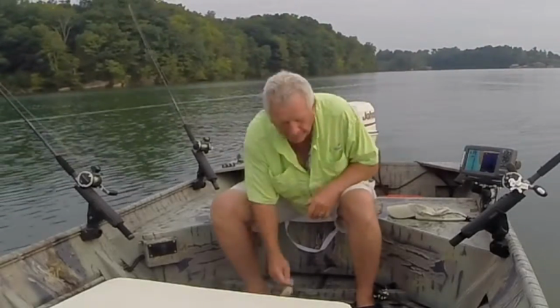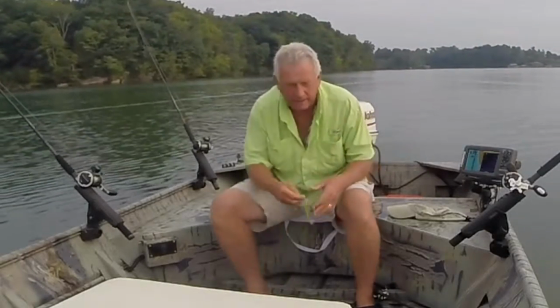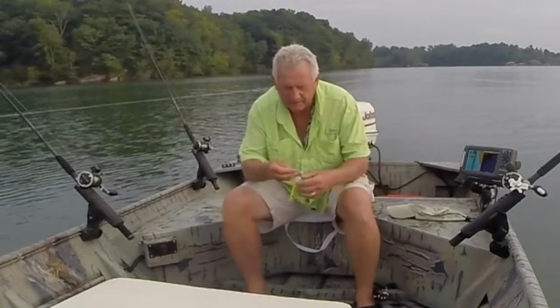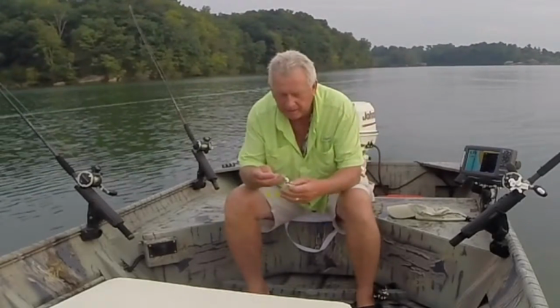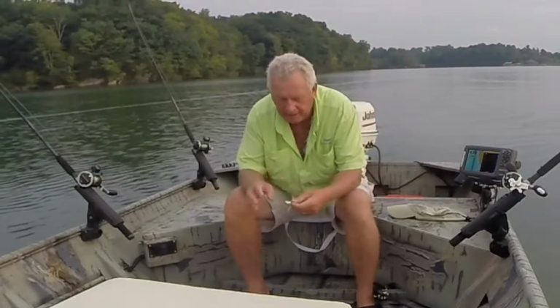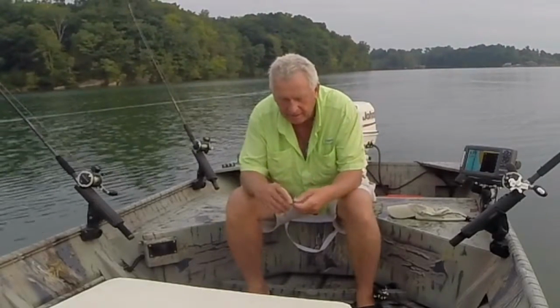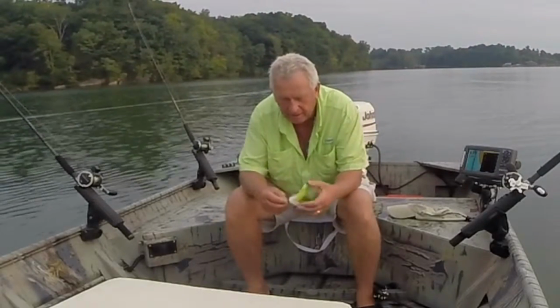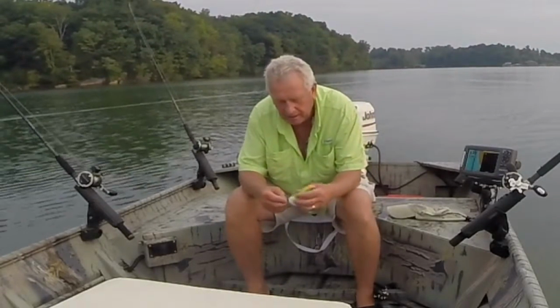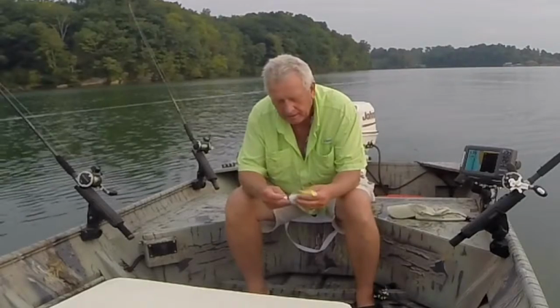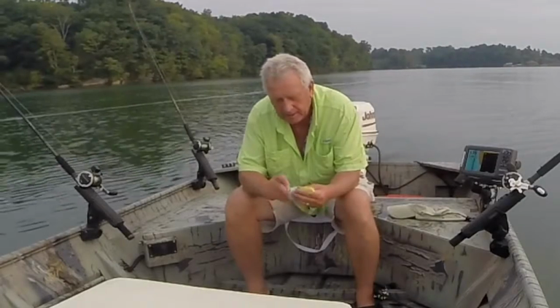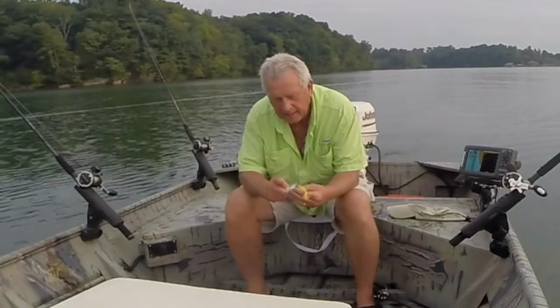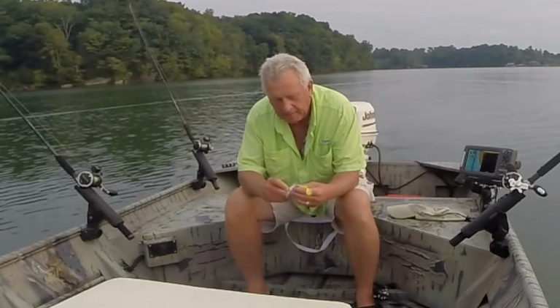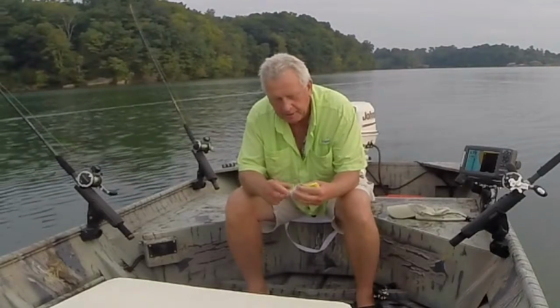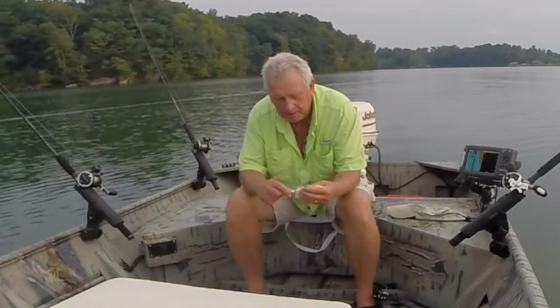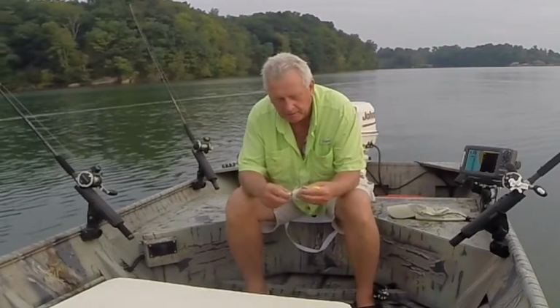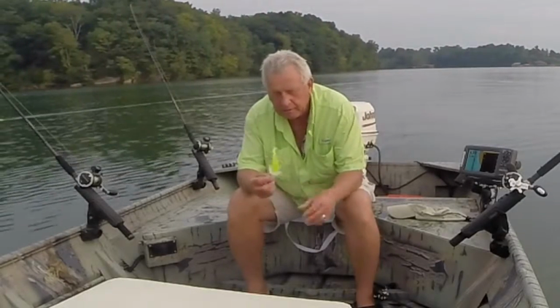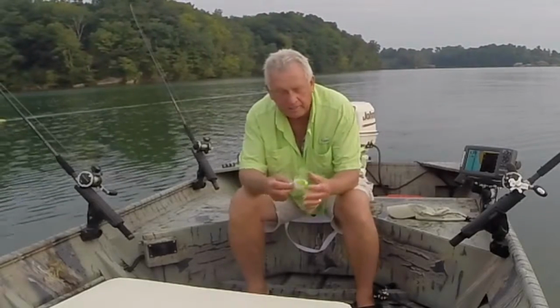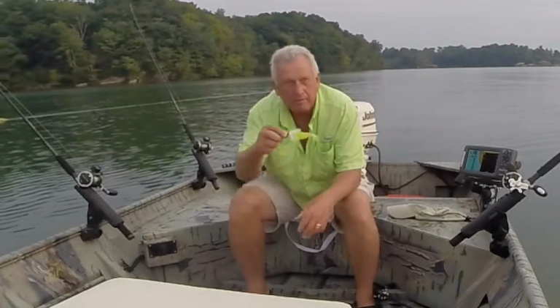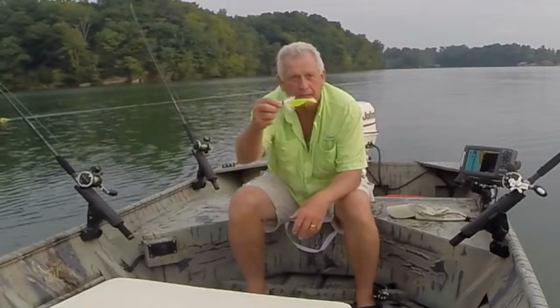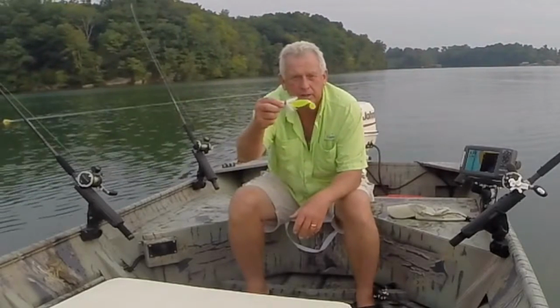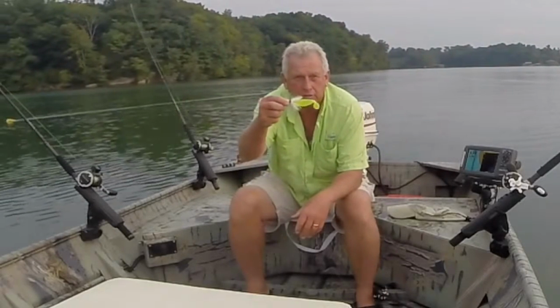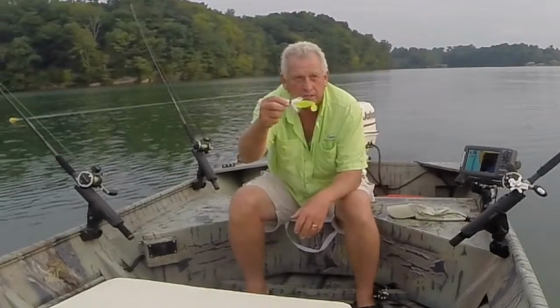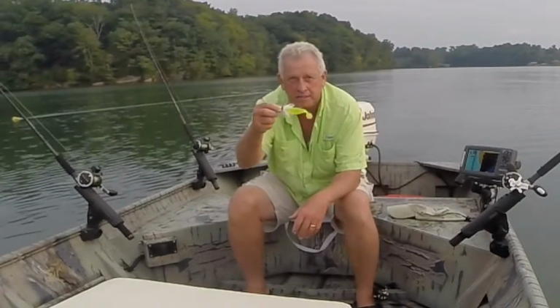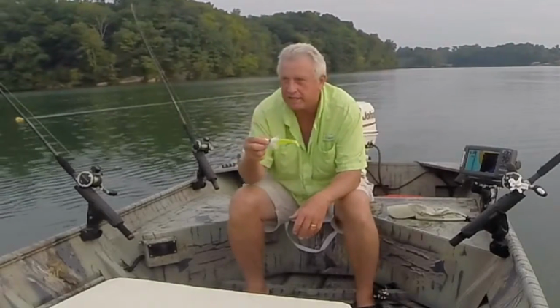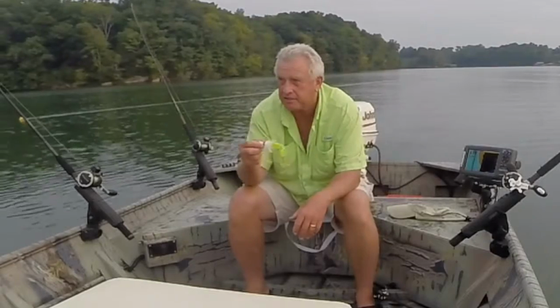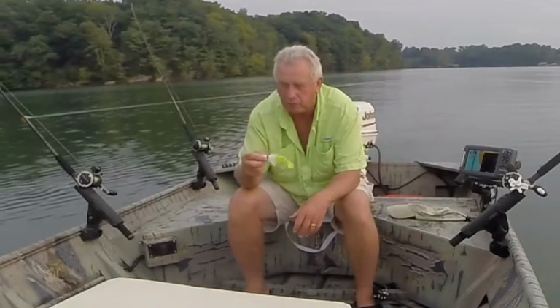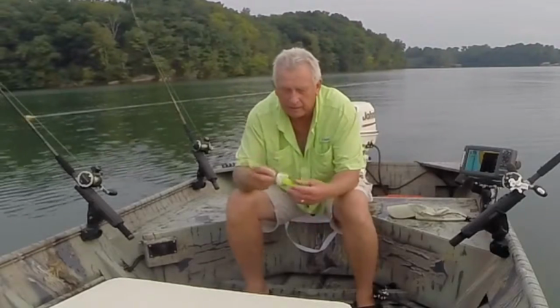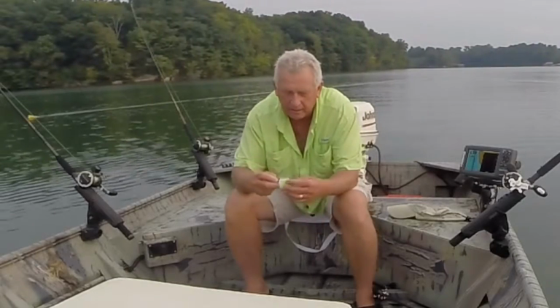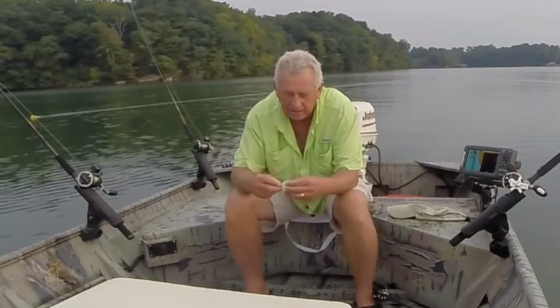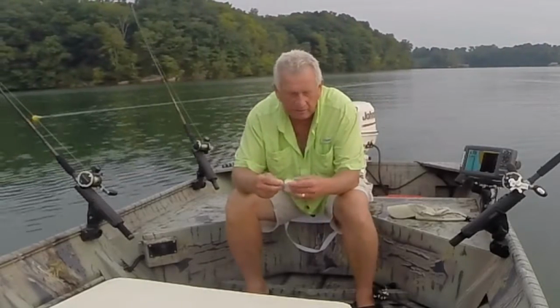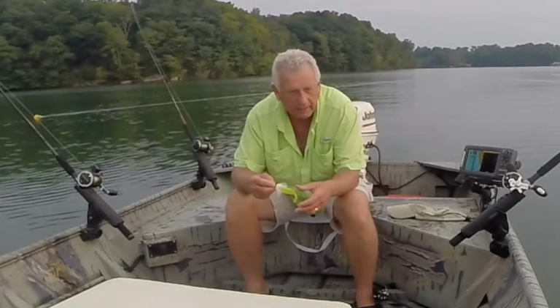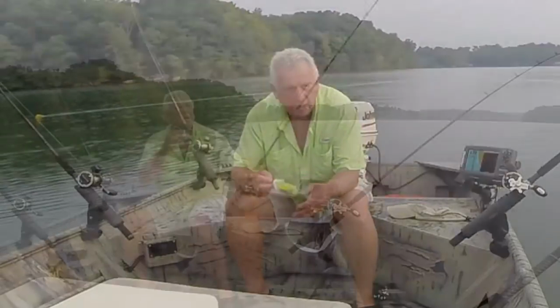The bait that they seem to be hitting right now is this — it's actually a Captain Jim's hair jig. I've trimmed it back and put a chartreuse sassy shad on it, and I discovered over the weekend that they were really hitting that.